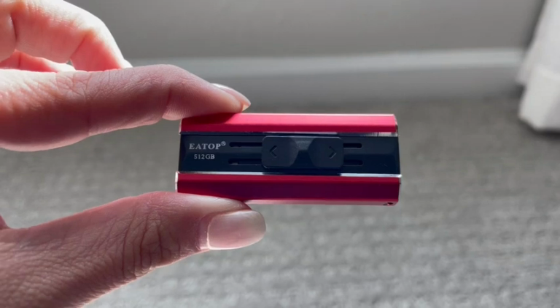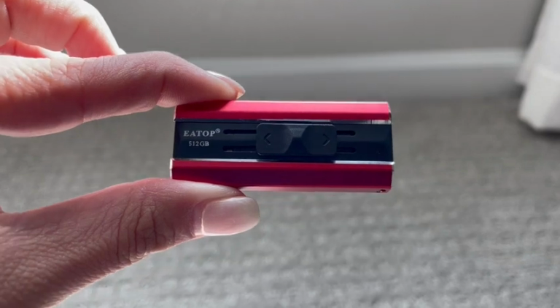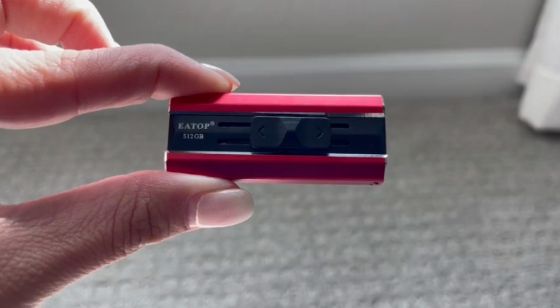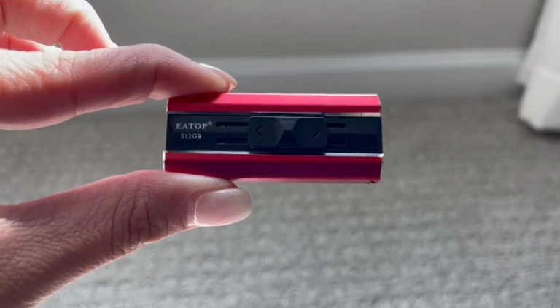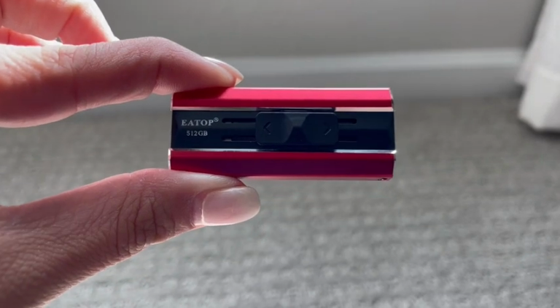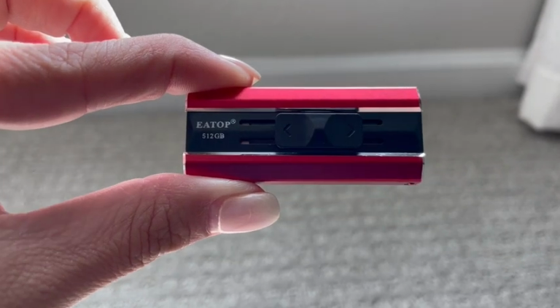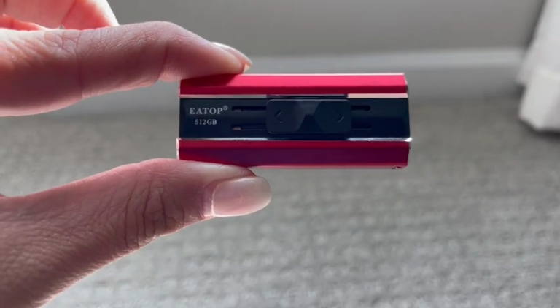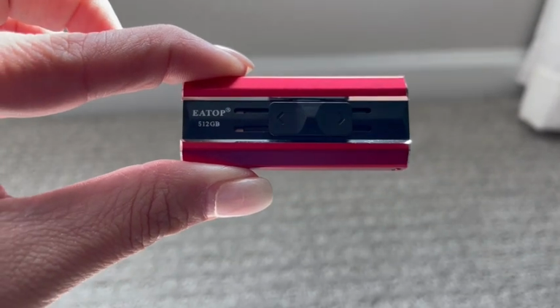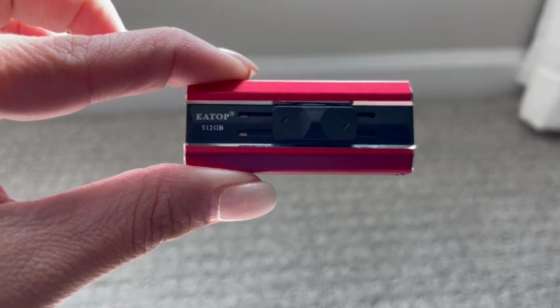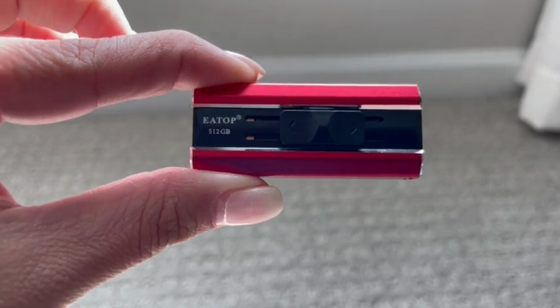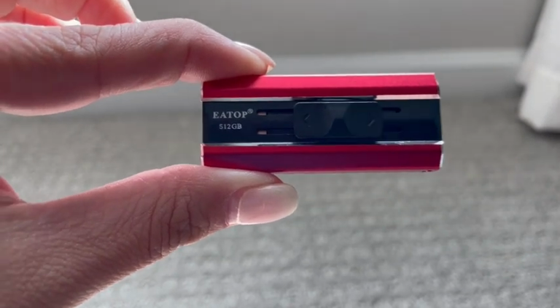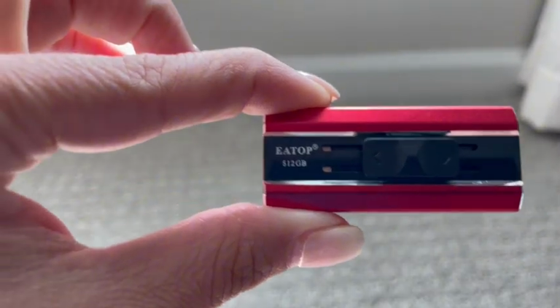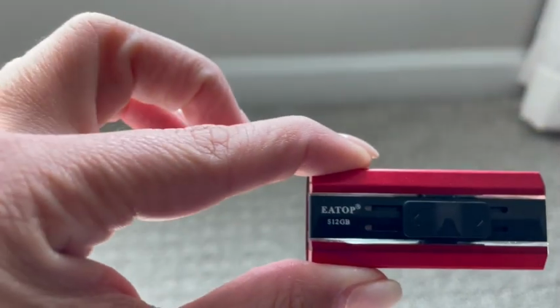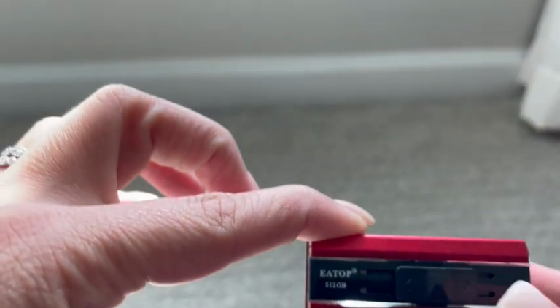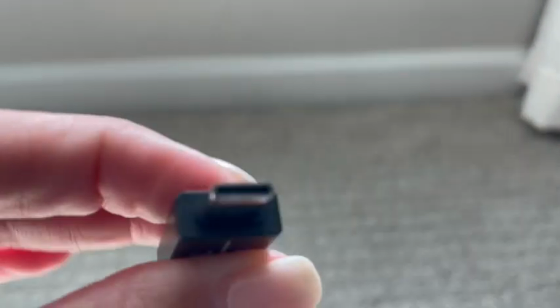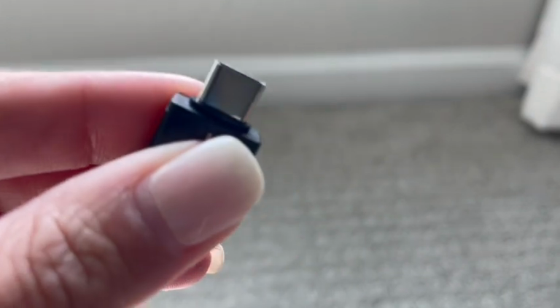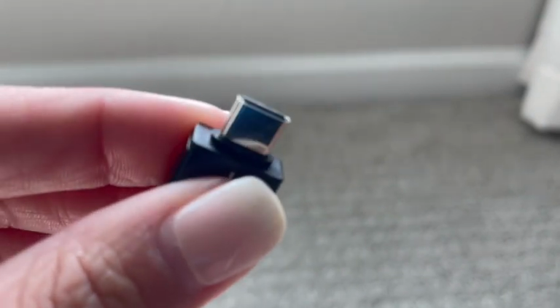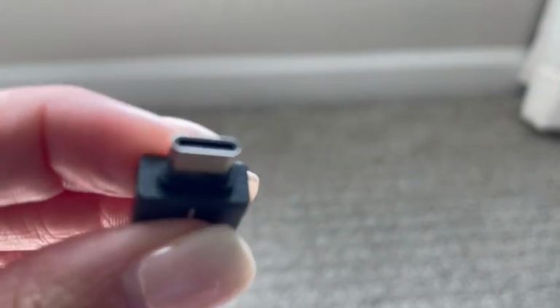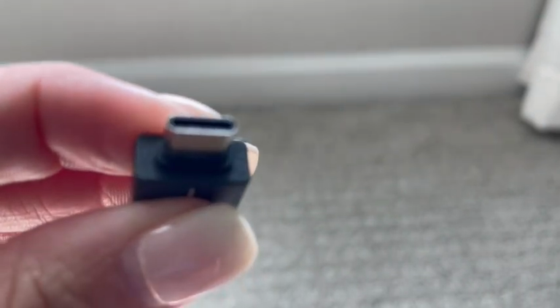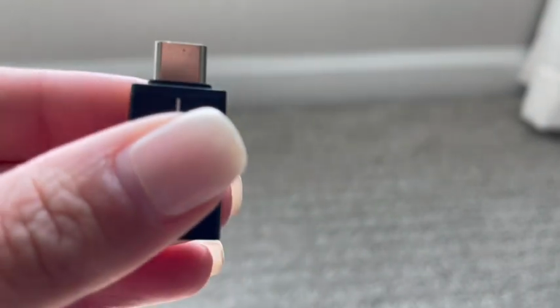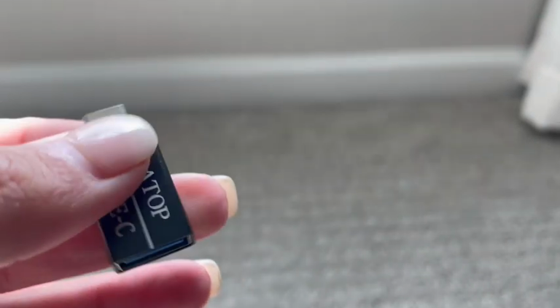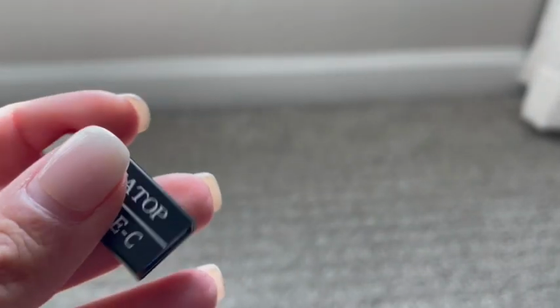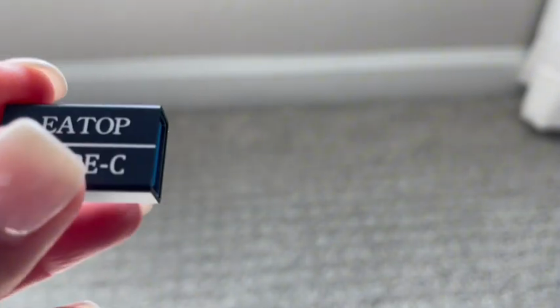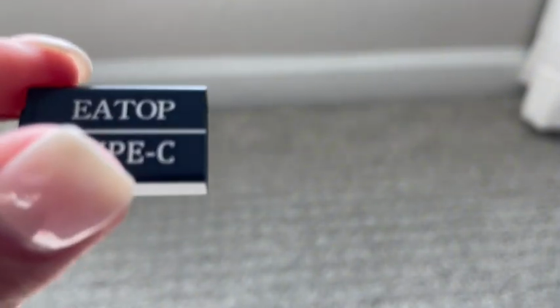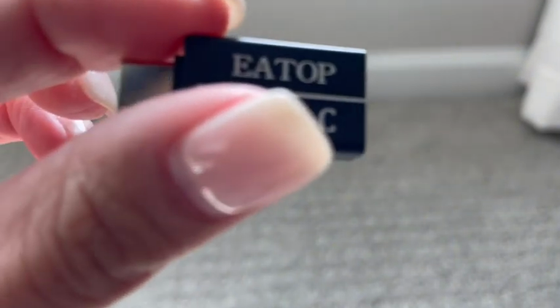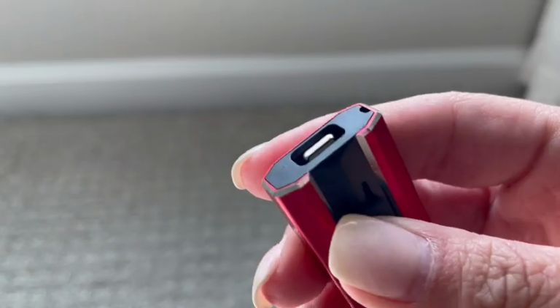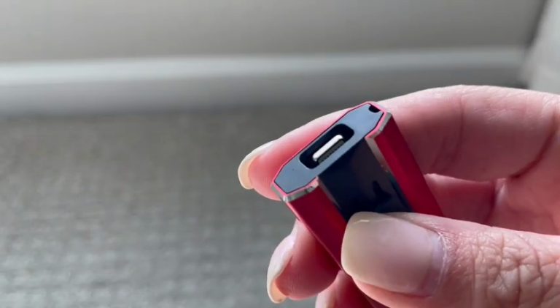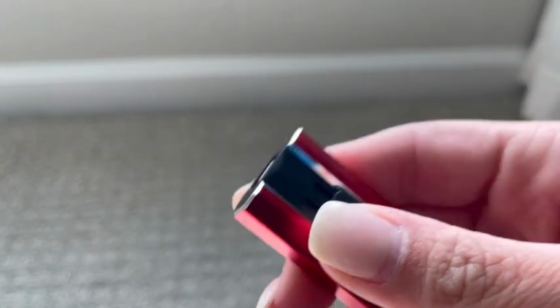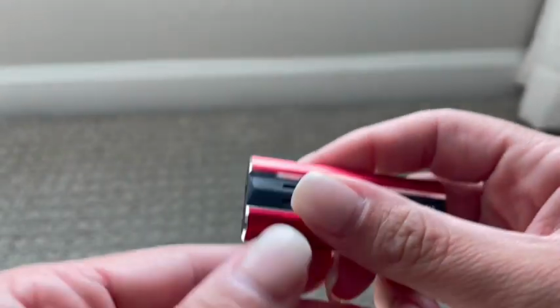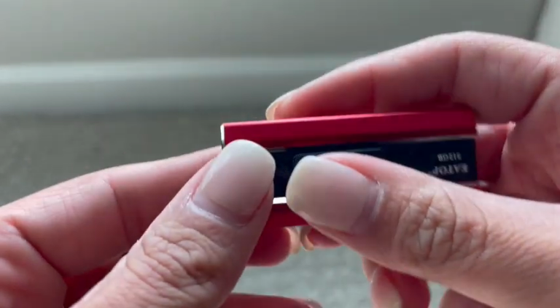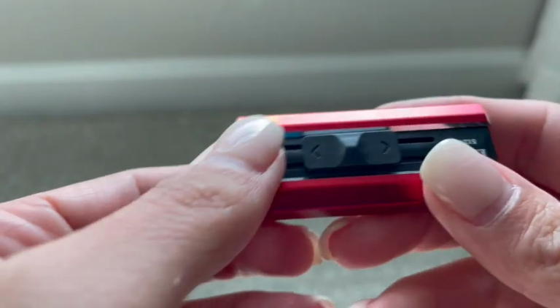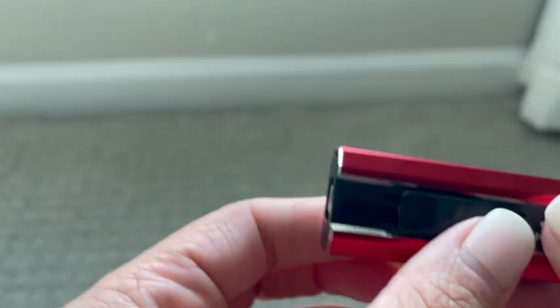This little device is super handy. I use it to download all my videos and photos from my phone. It comes with an adapter if you don't have an iPhone. The others can use an iPhone right away.